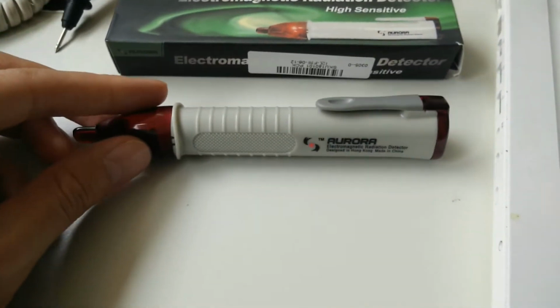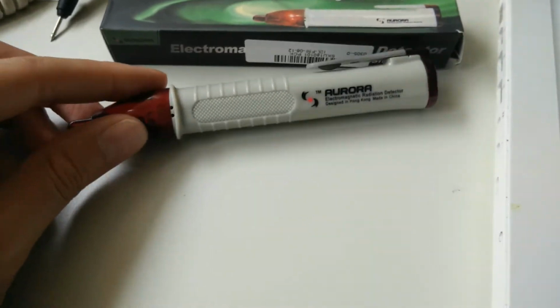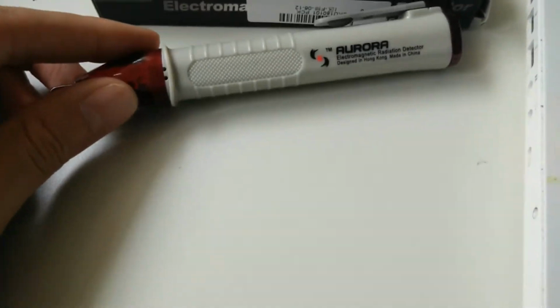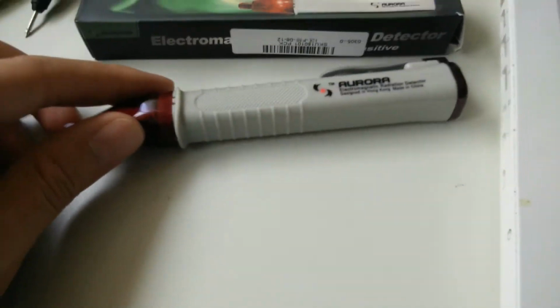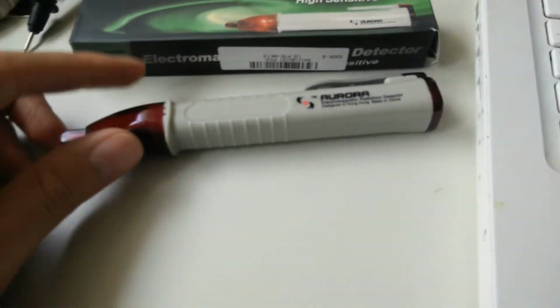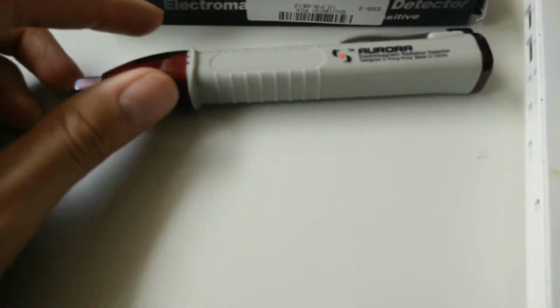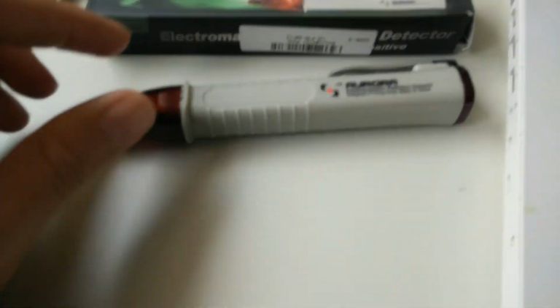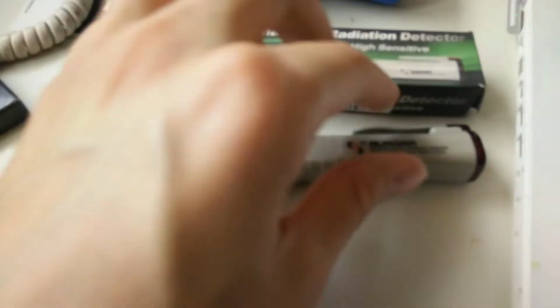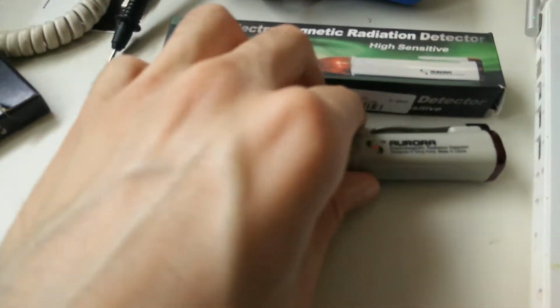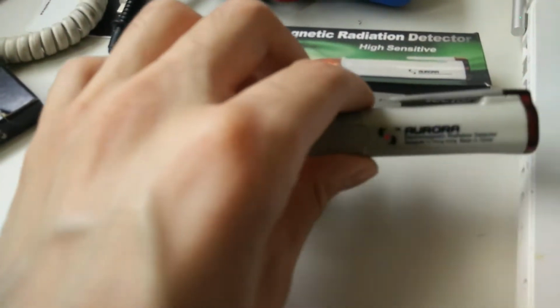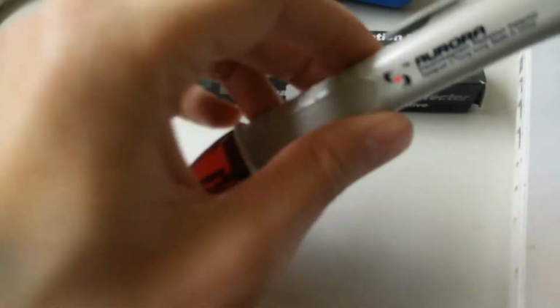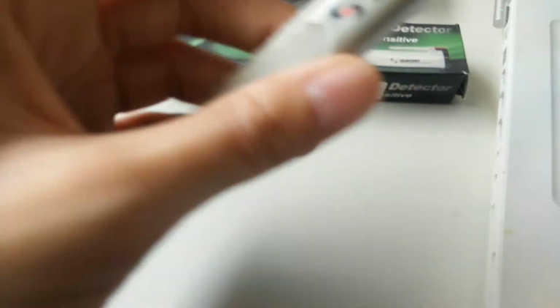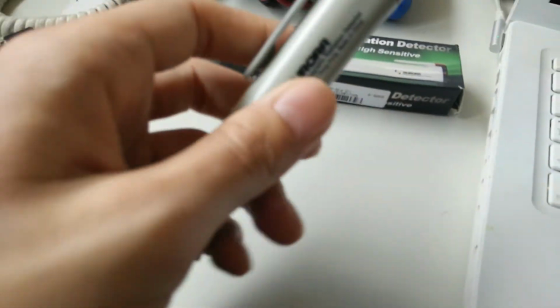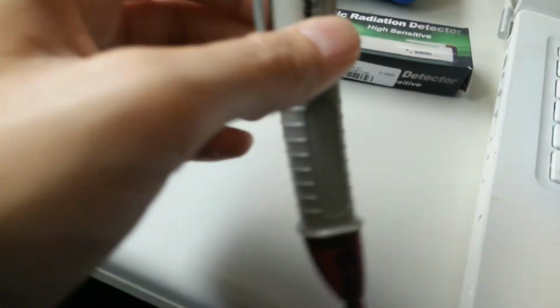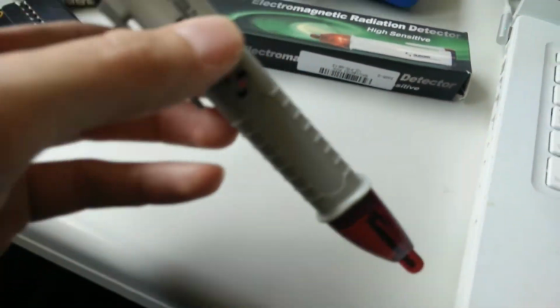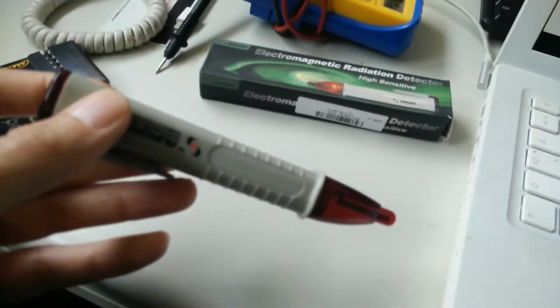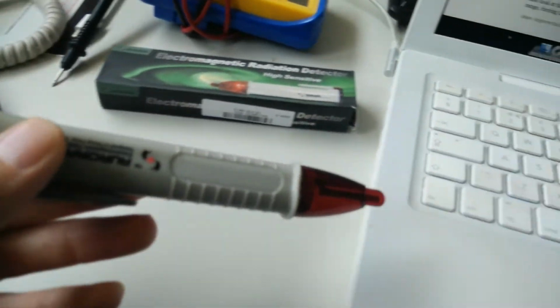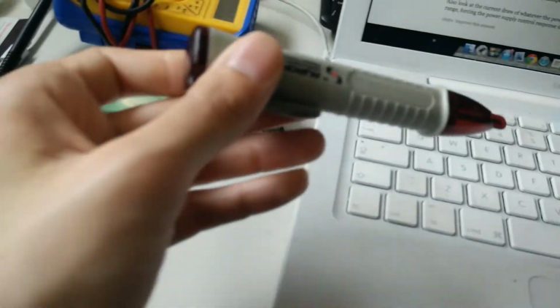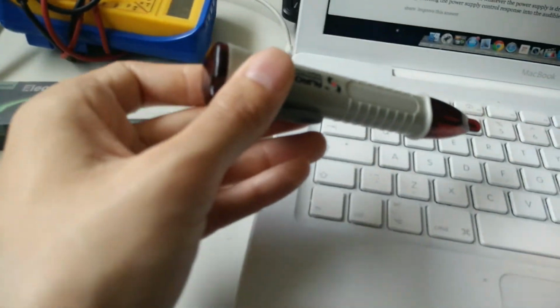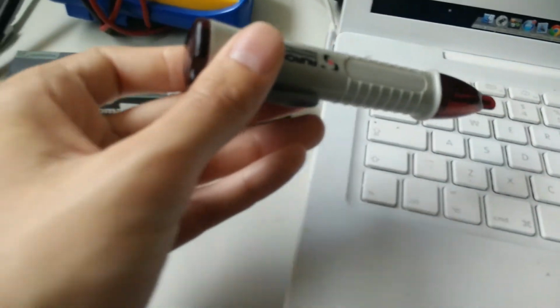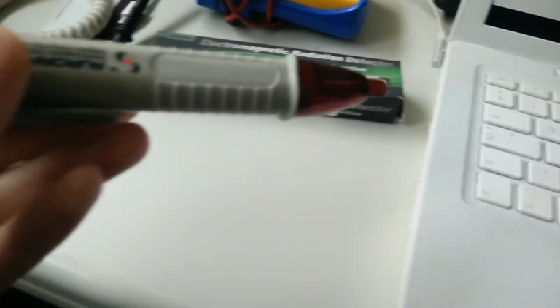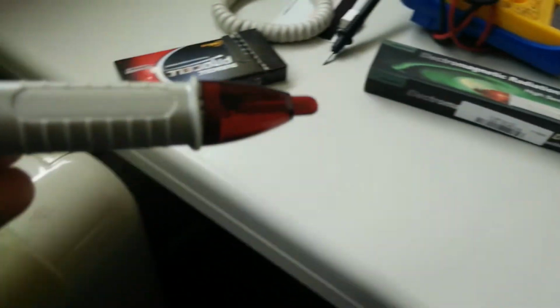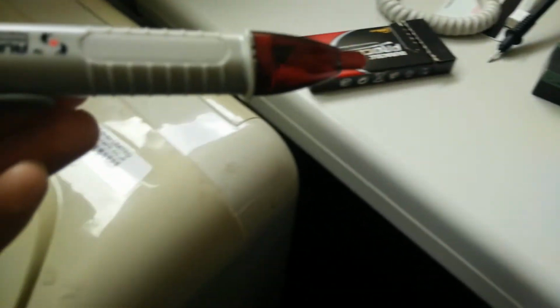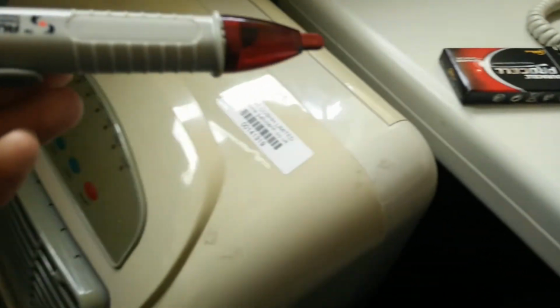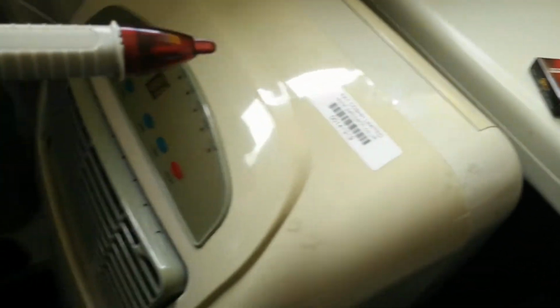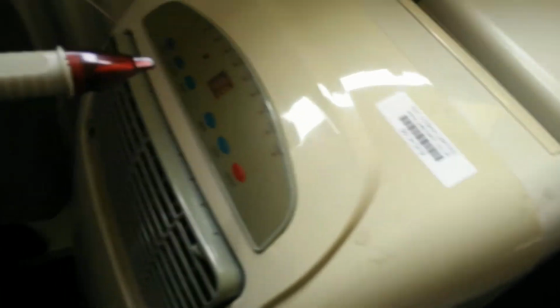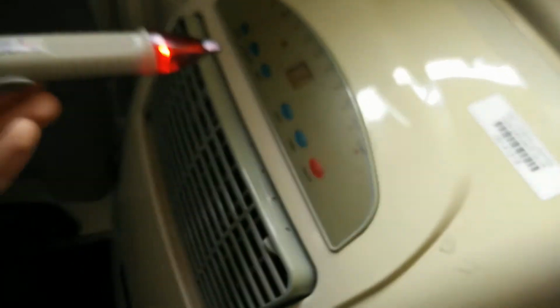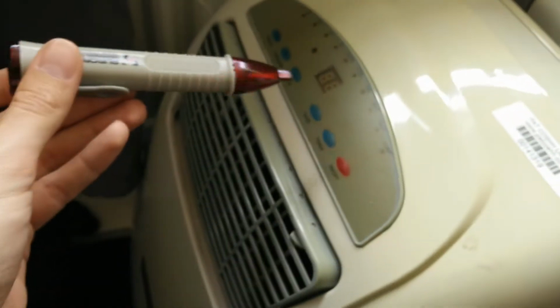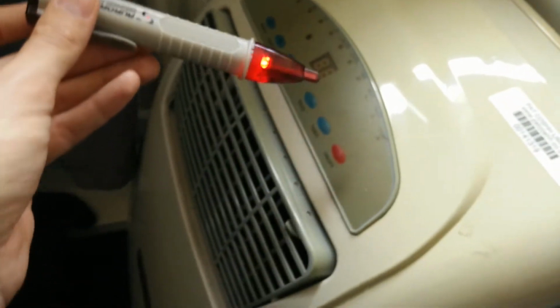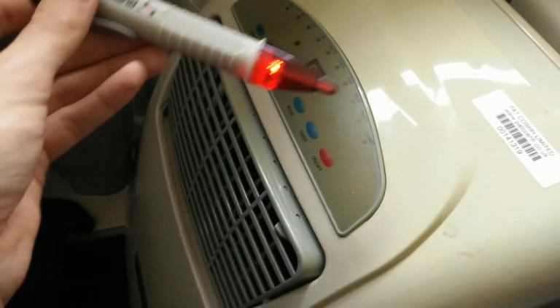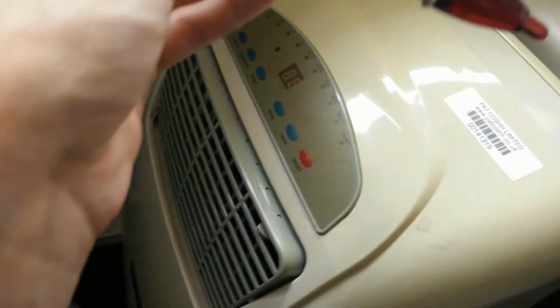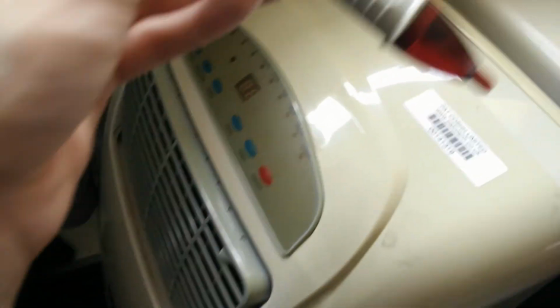It's taken months to arrive. I wasn't actually expecting it to work but it actually looks like it does. There's not much radiation there, but this thing is loads.